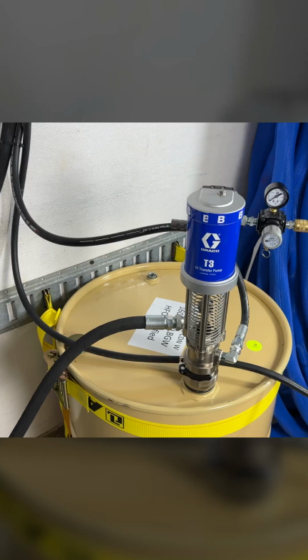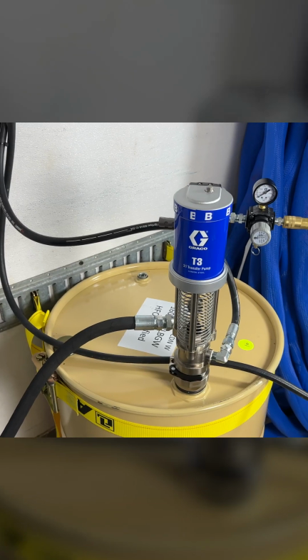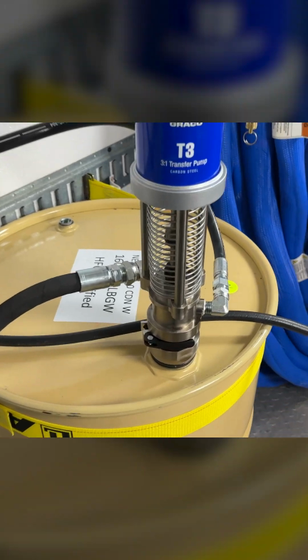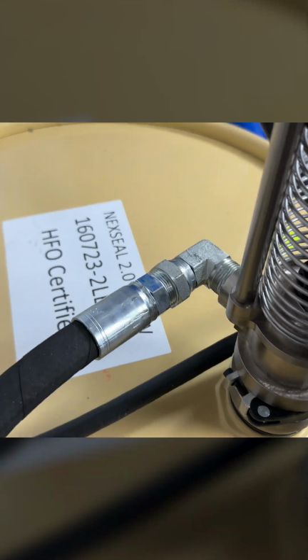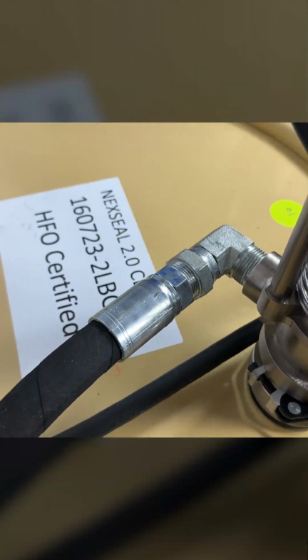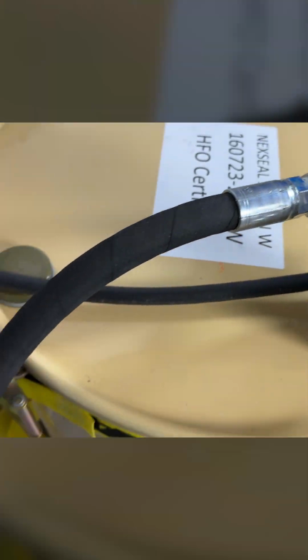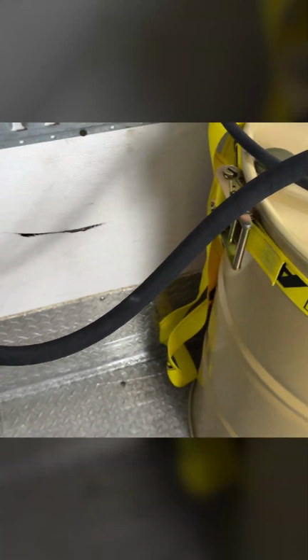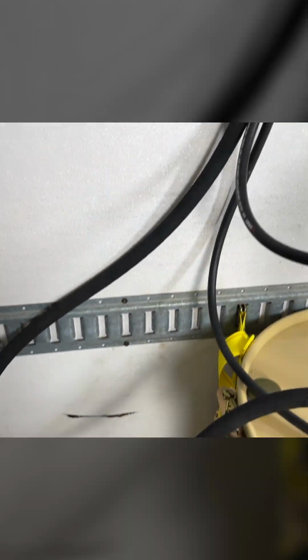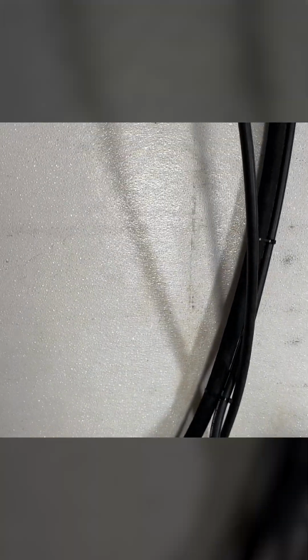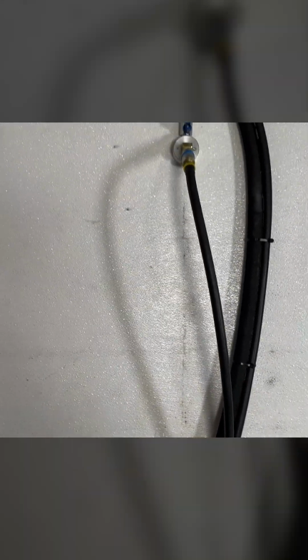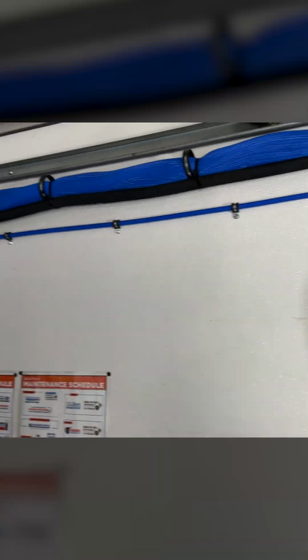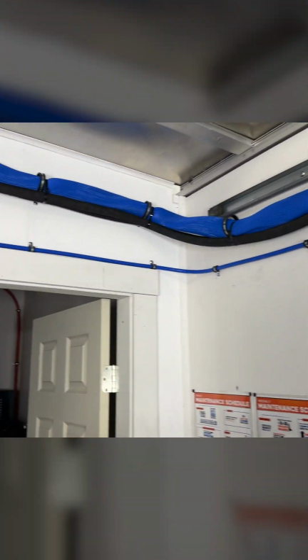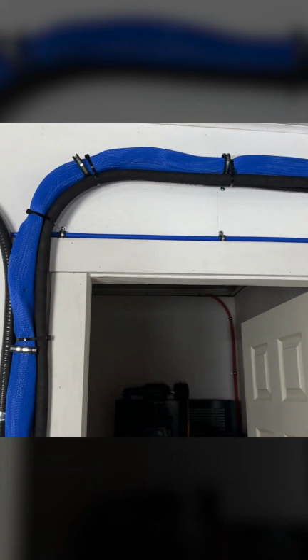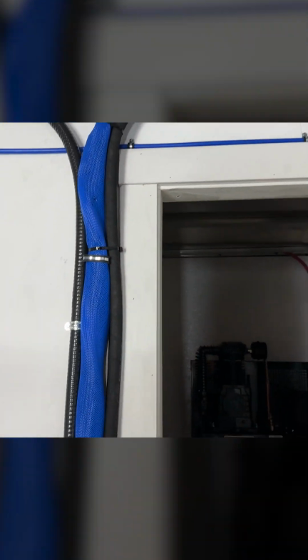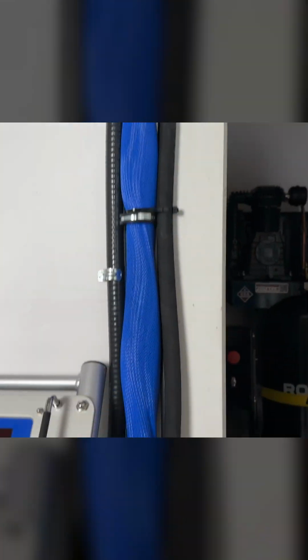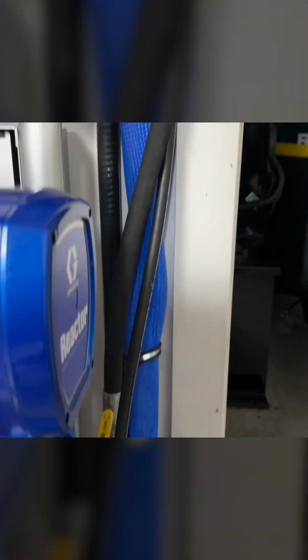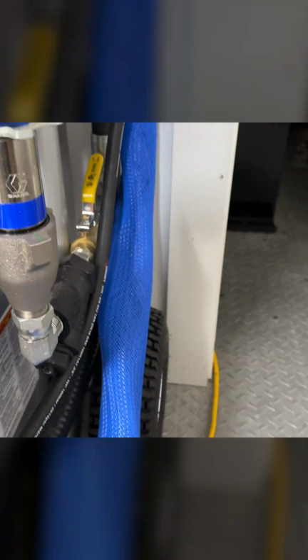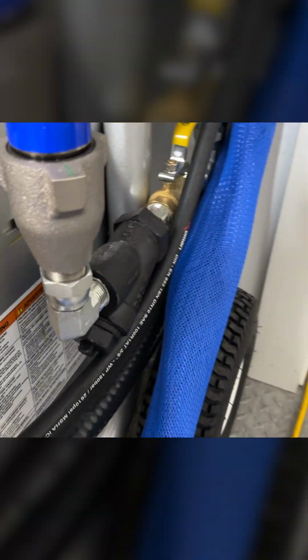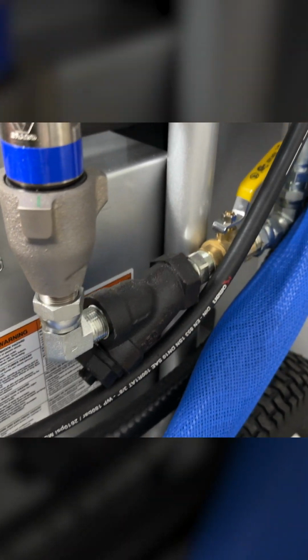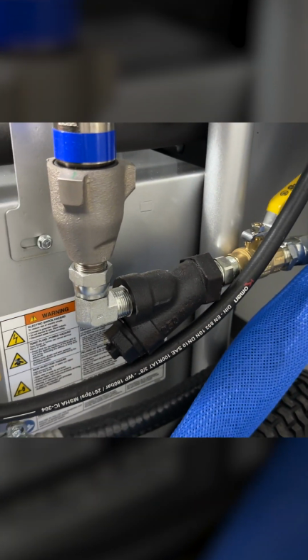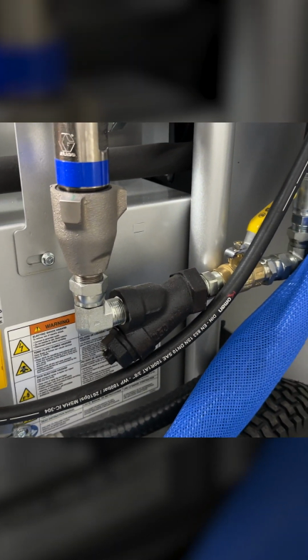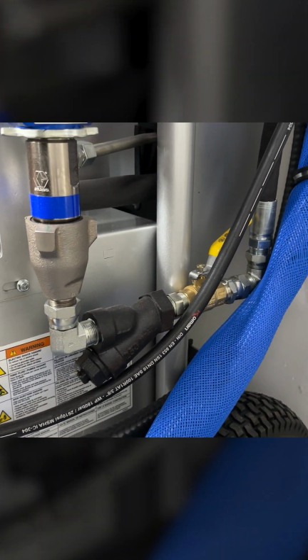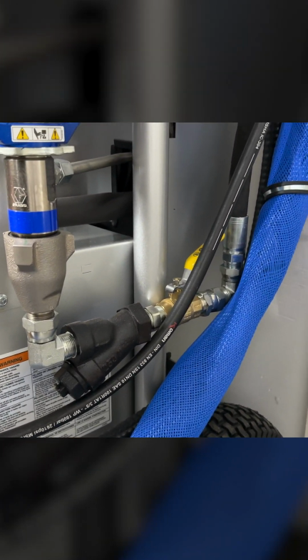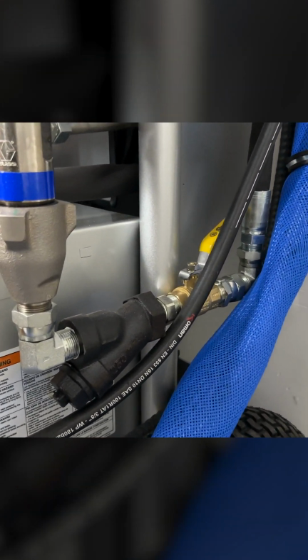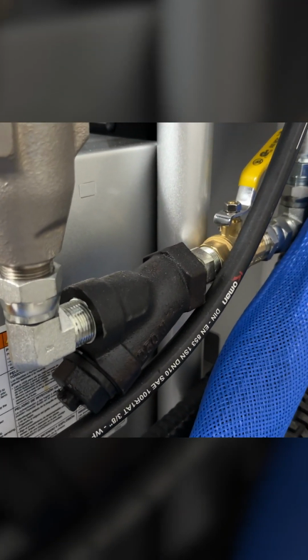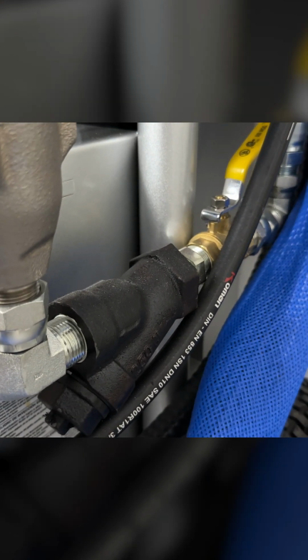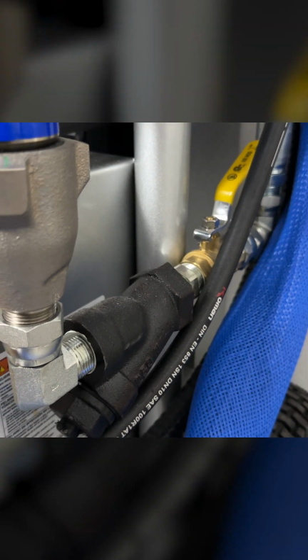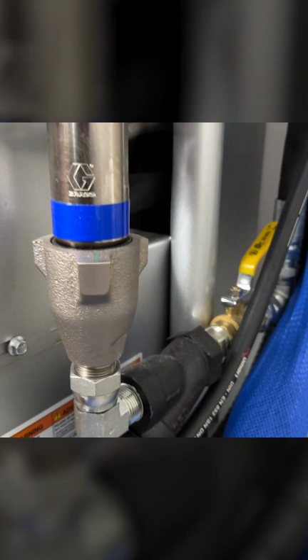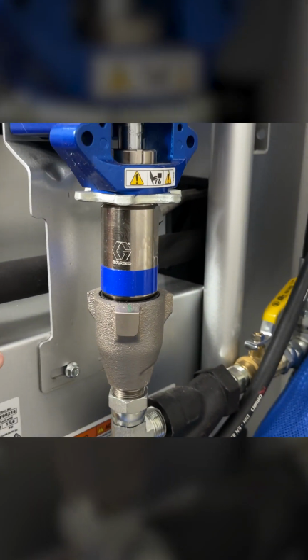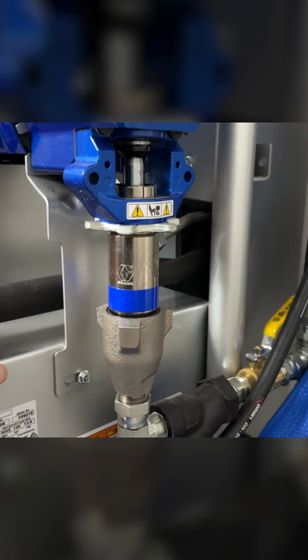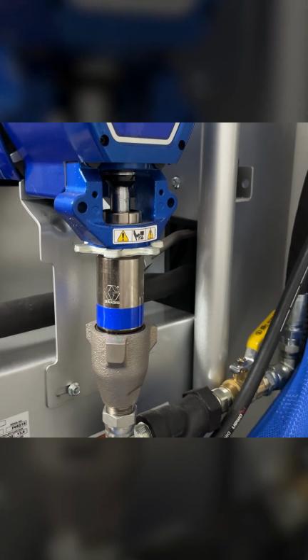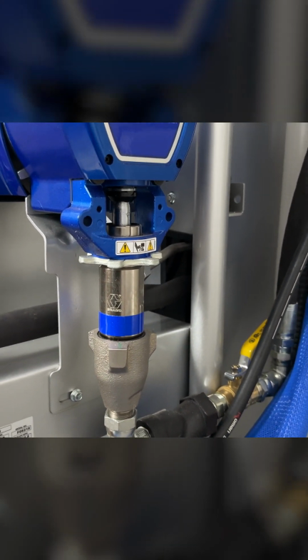Second is the transfer line, a sturdy 3/4-inch tube which carries chemicals directly to the proportioner's pumps. This ensures a steady flow, maintaining consistent pressure for an even spray foam application.